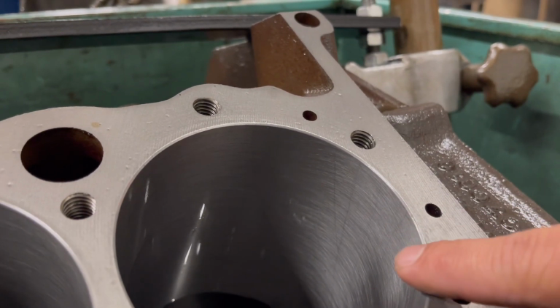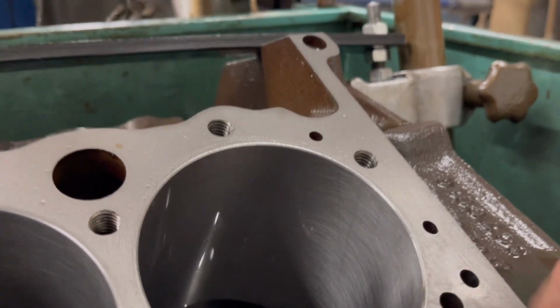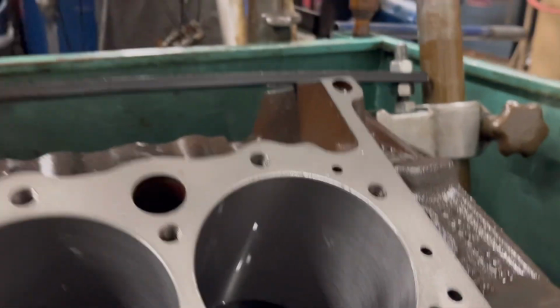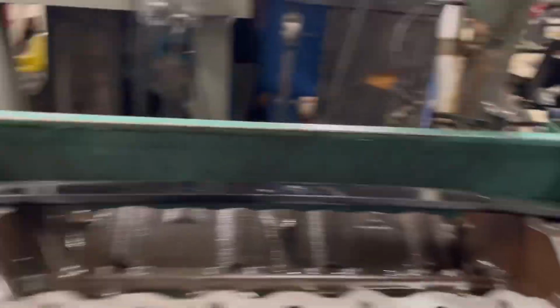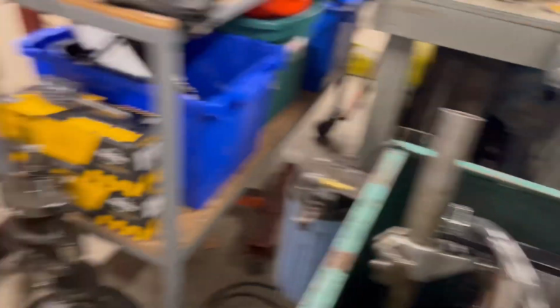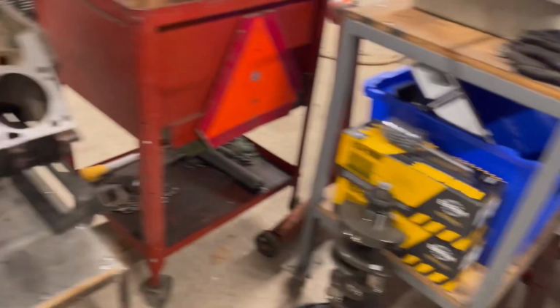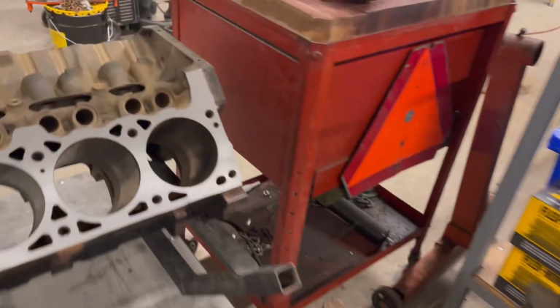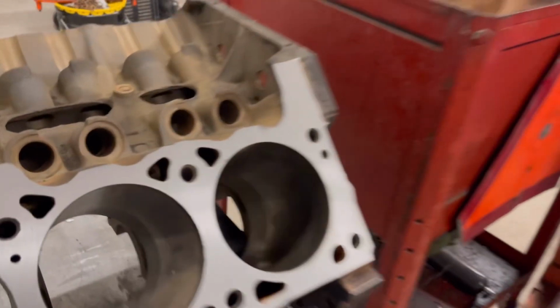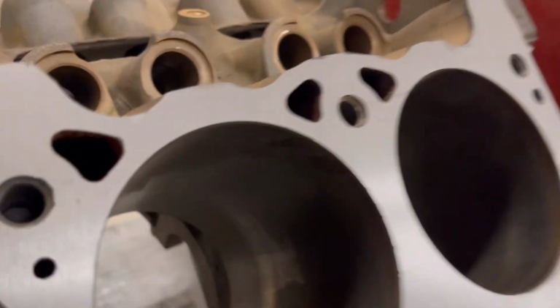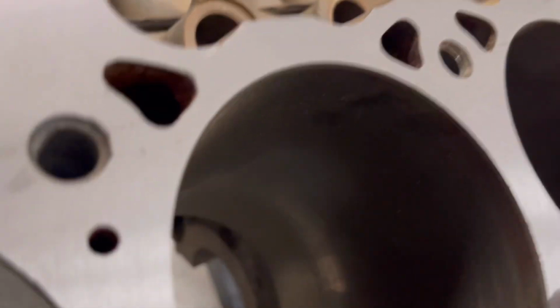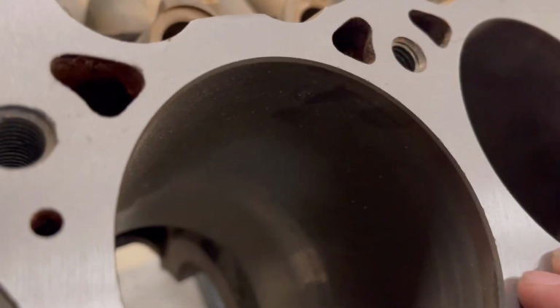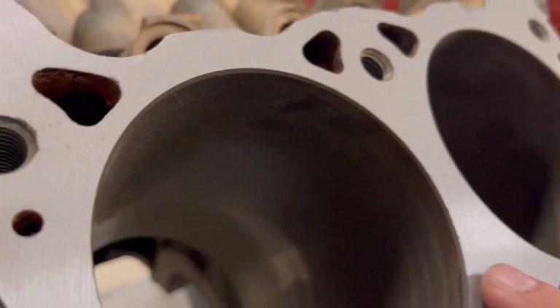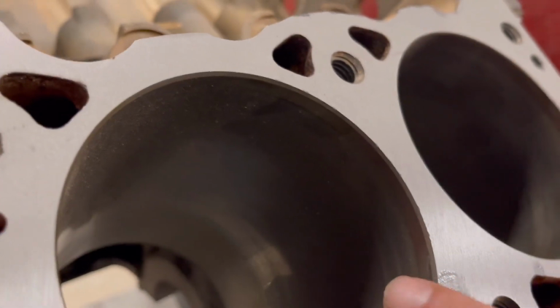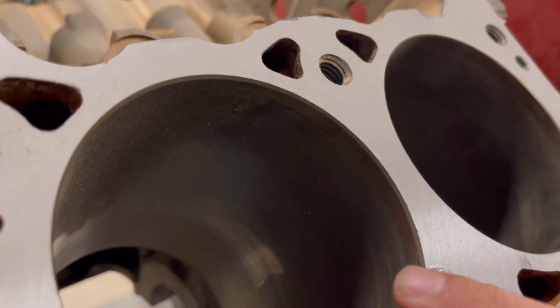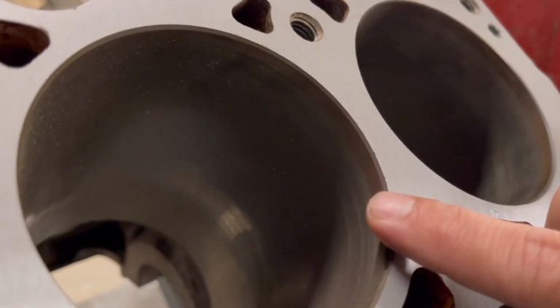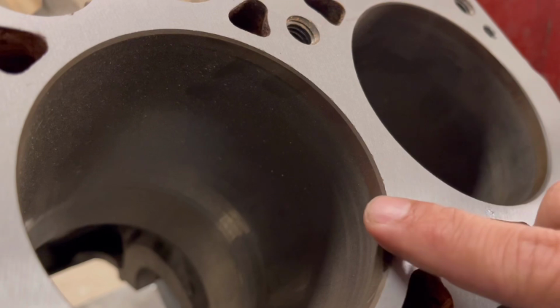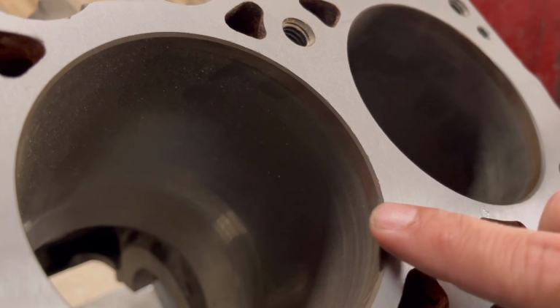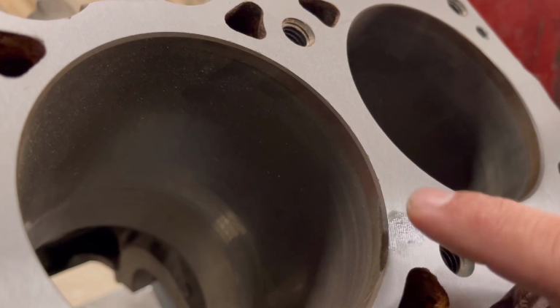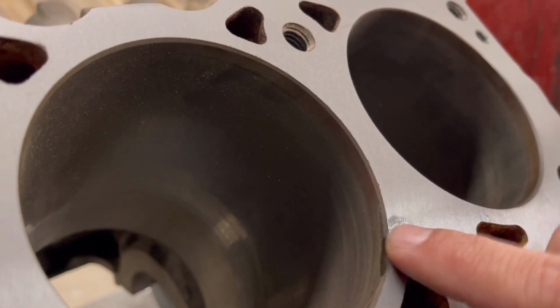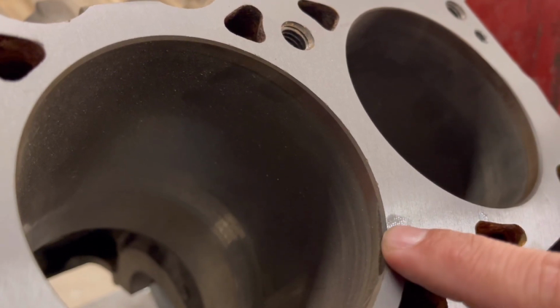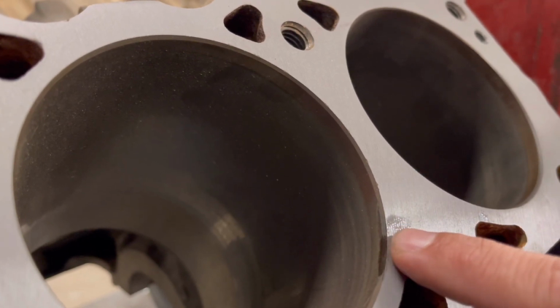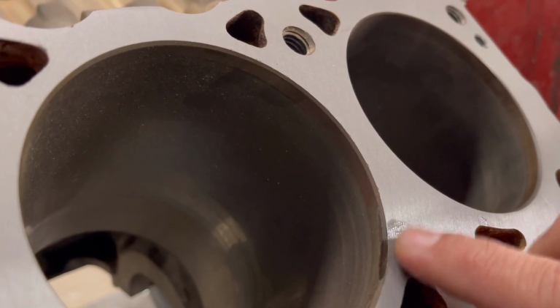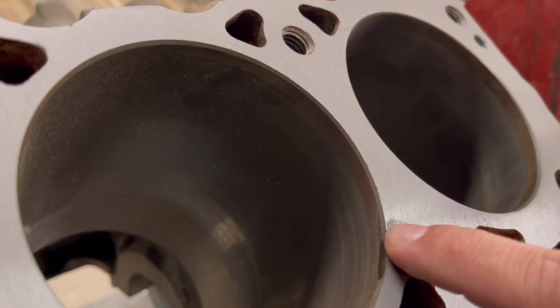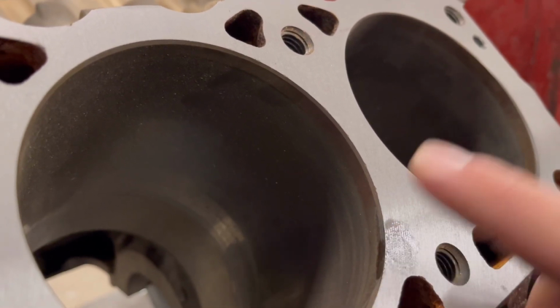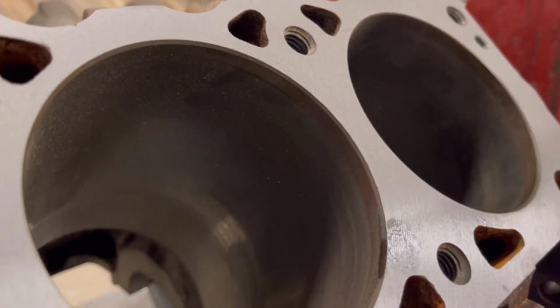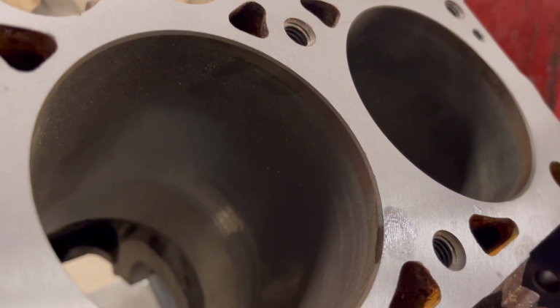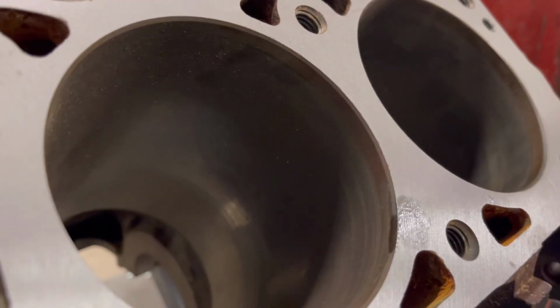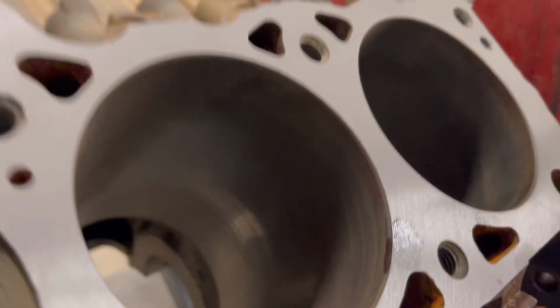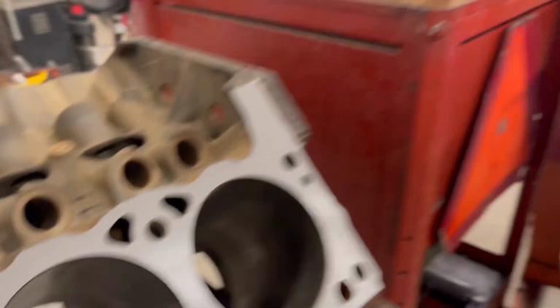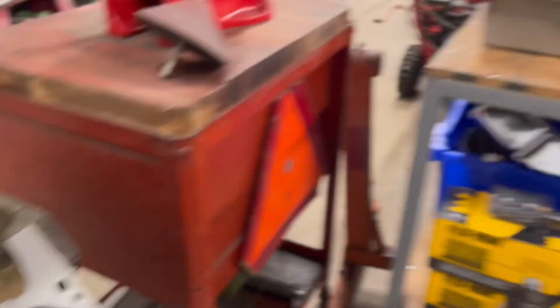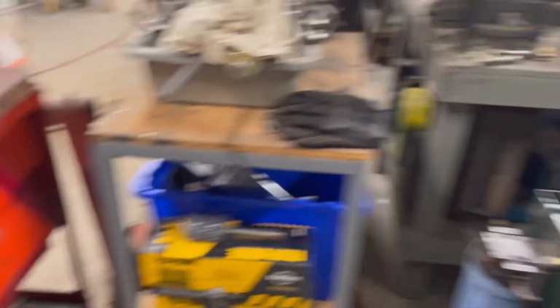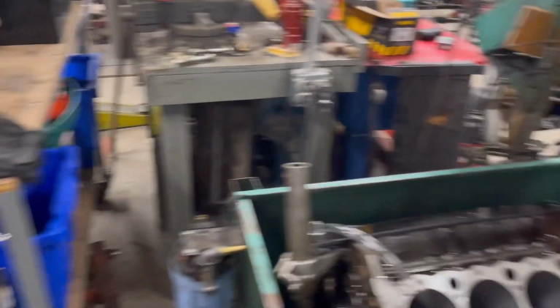The other part about it is without that knife edge — if you look compared to the other one, see how it's a nice 45 degree angle there, it's not sharp. It's more of a rolled angle compared to what we've got going on here with that sharp edge. That sharp edge can actually get hot, create detonation and pinging.